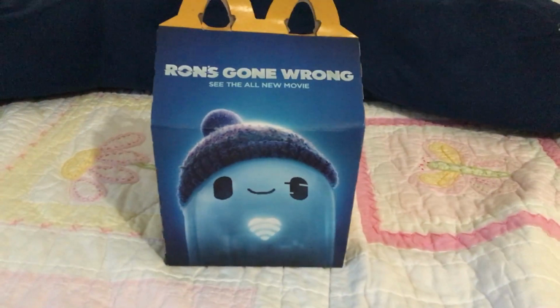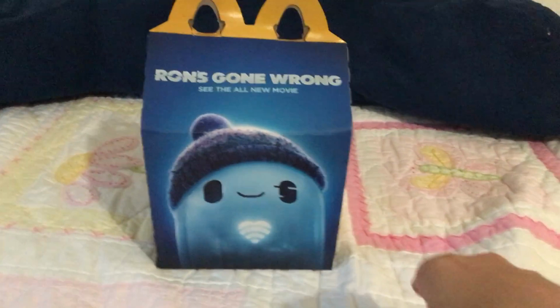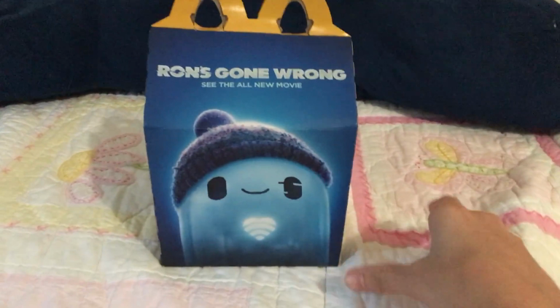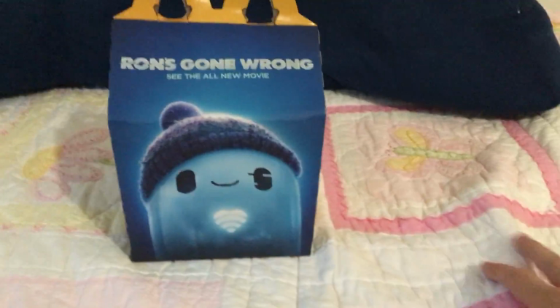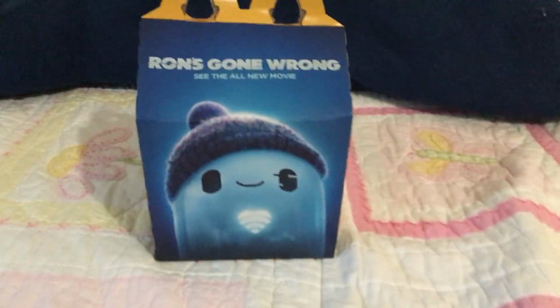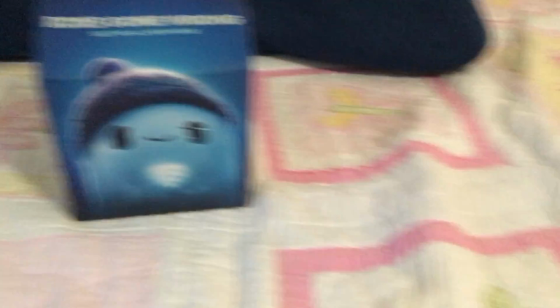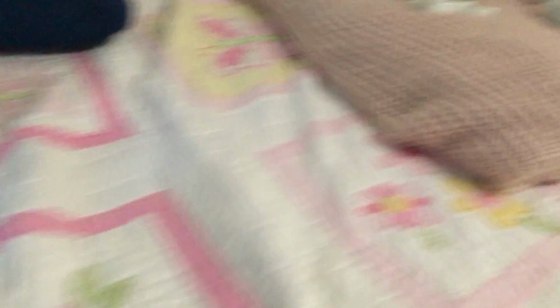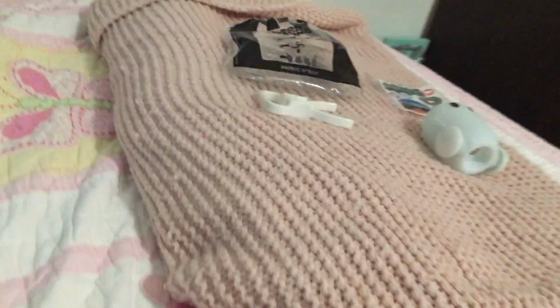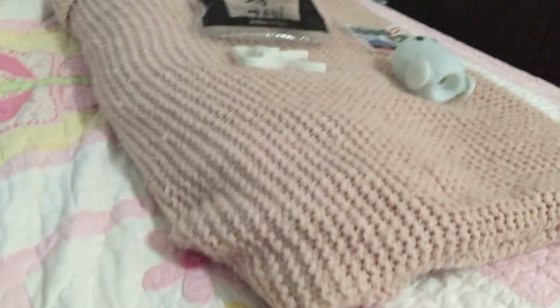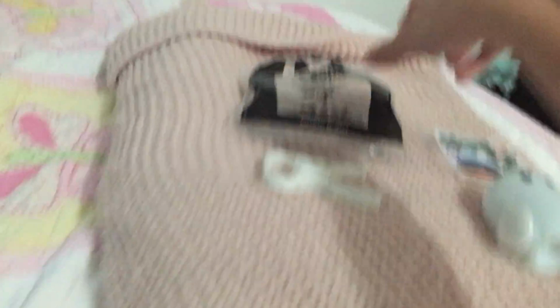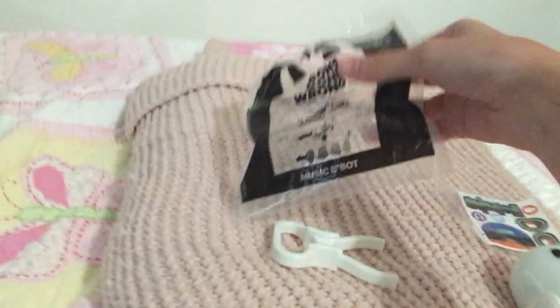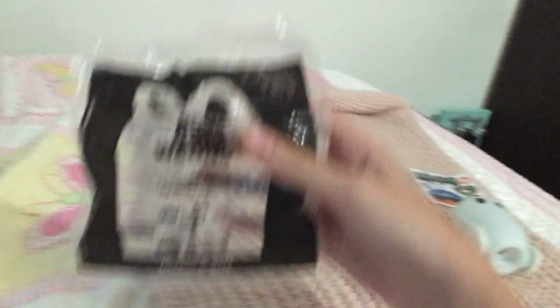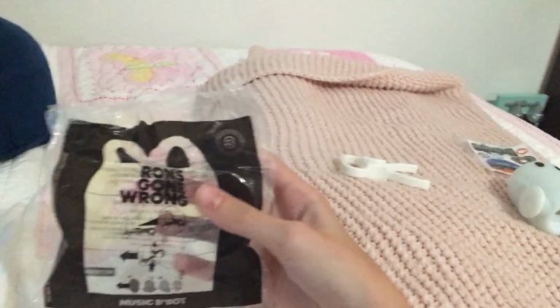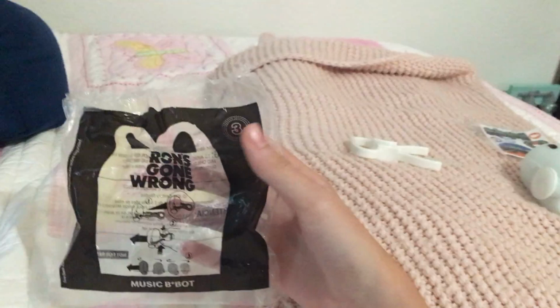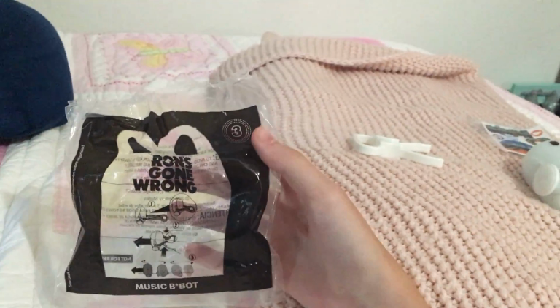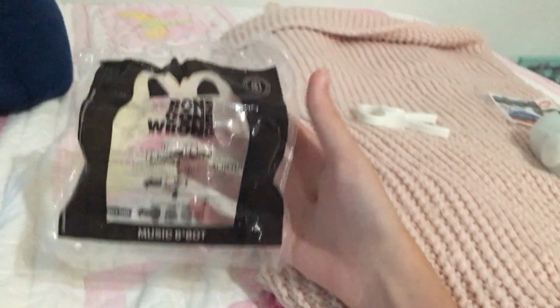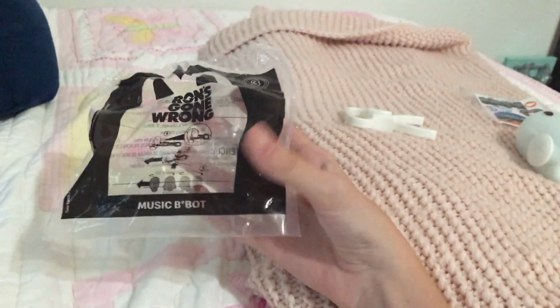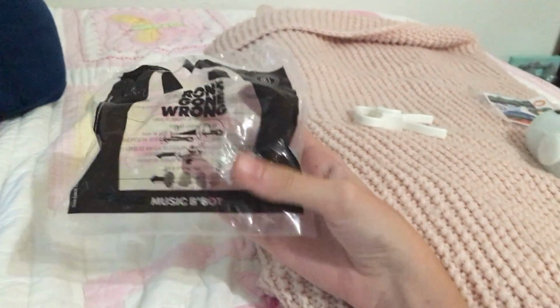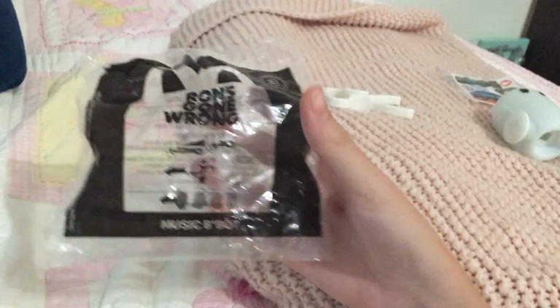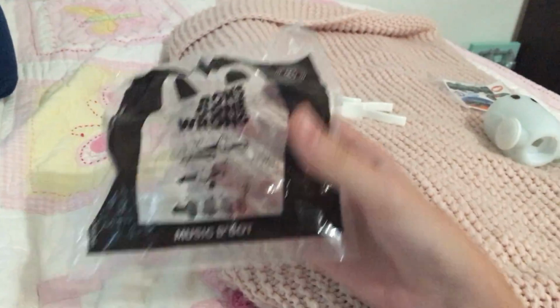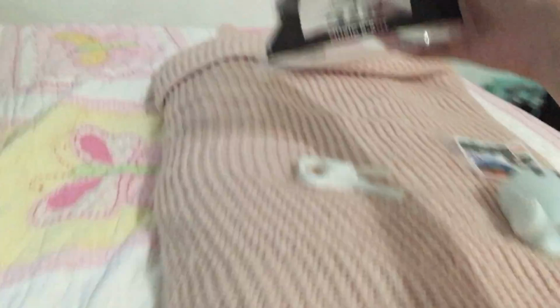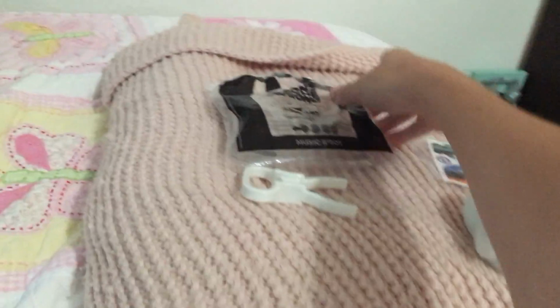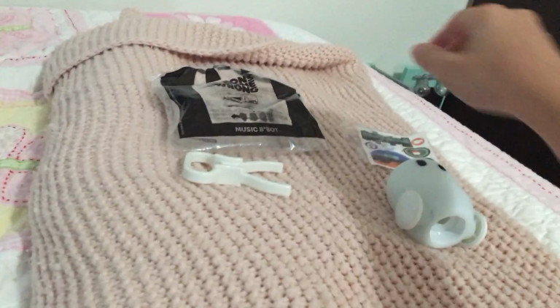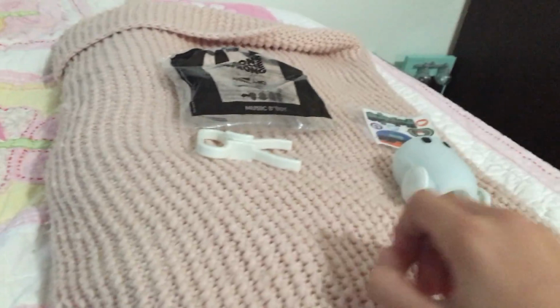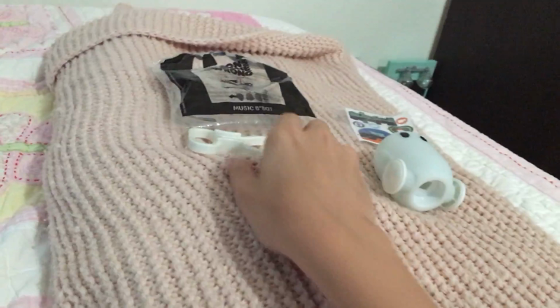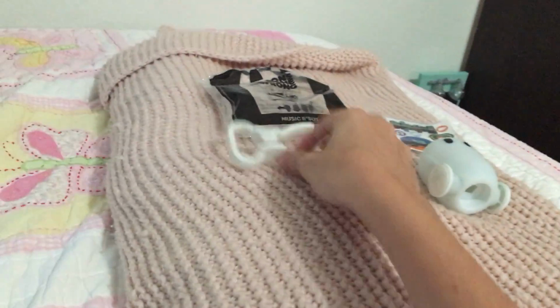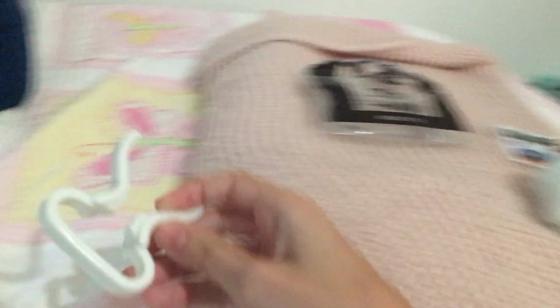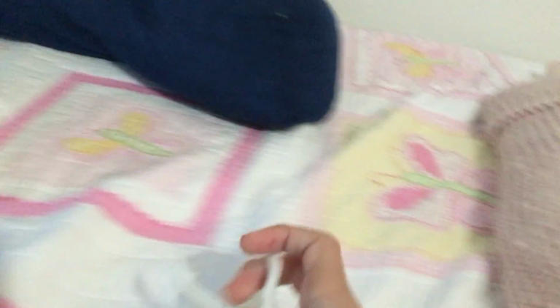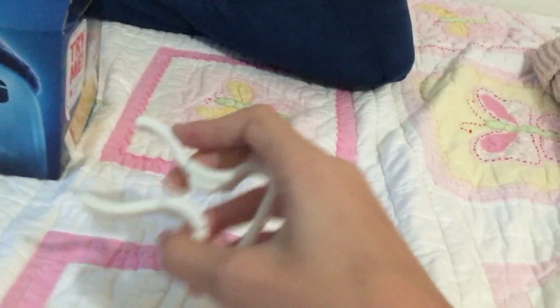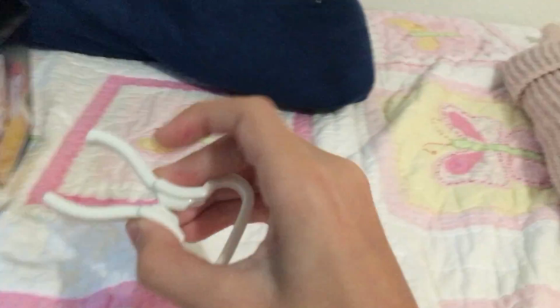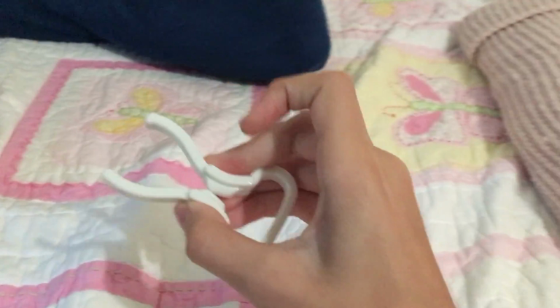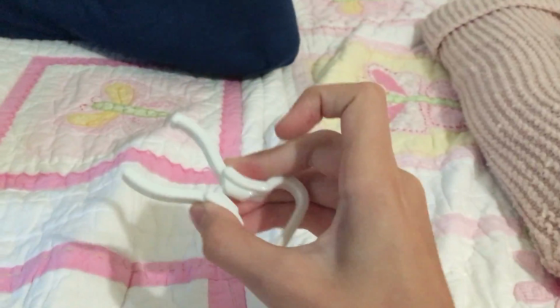Without further ado, let's just get to the toy. So here's the bag right over here. It's toy number three — the Music BeBot. And you got the little clipper for the toy.